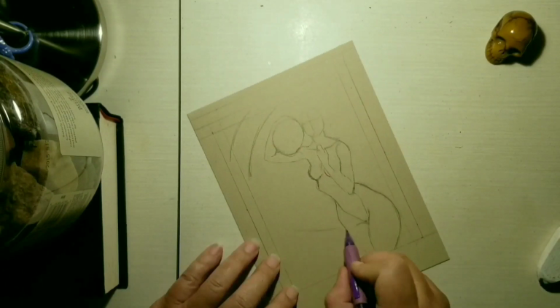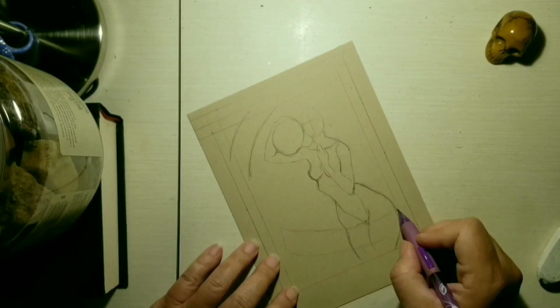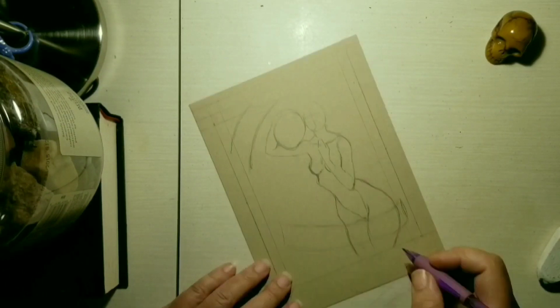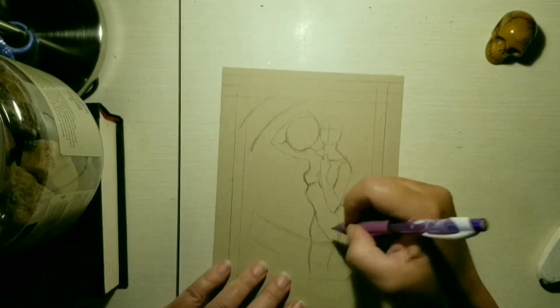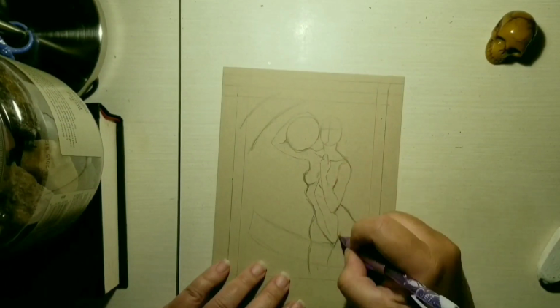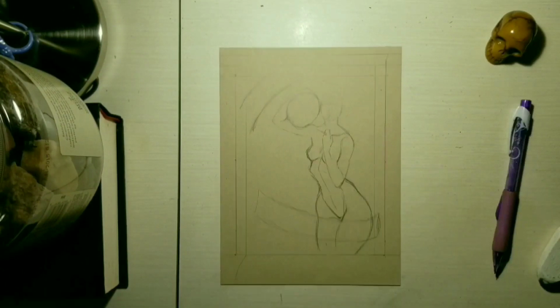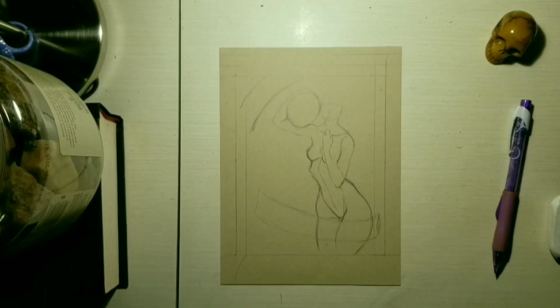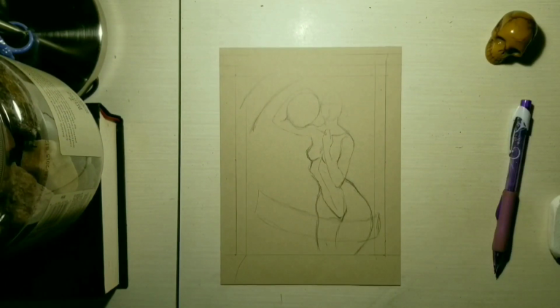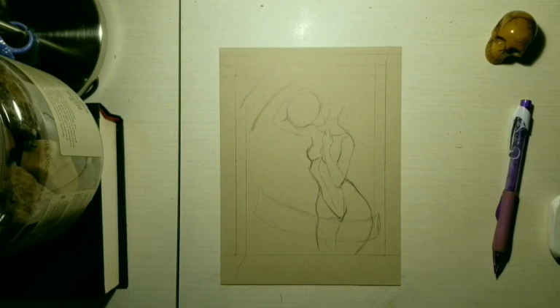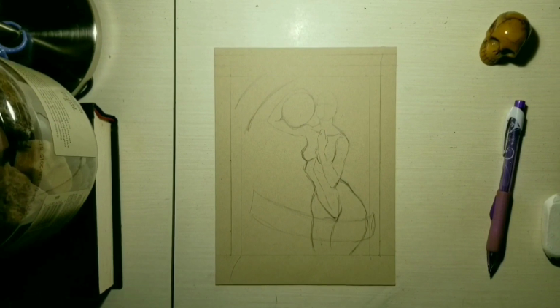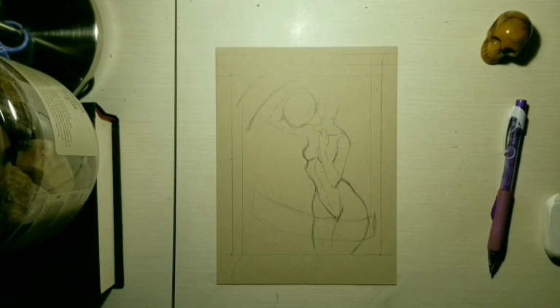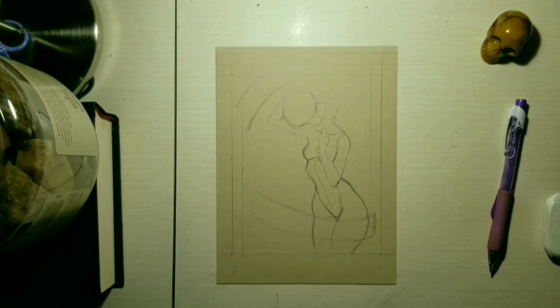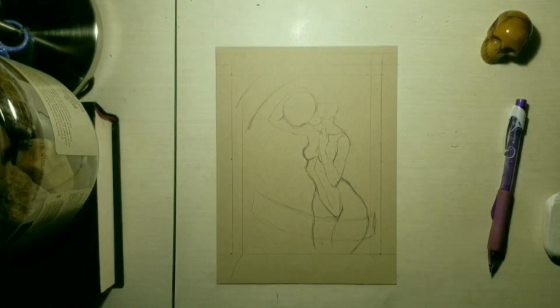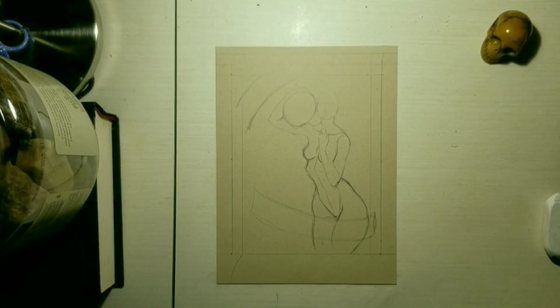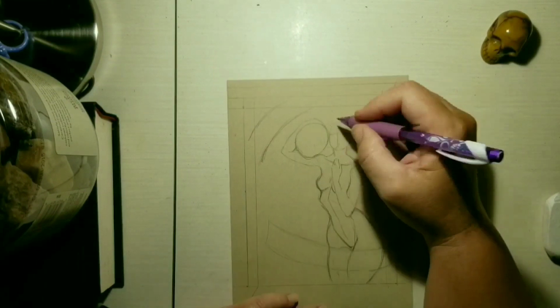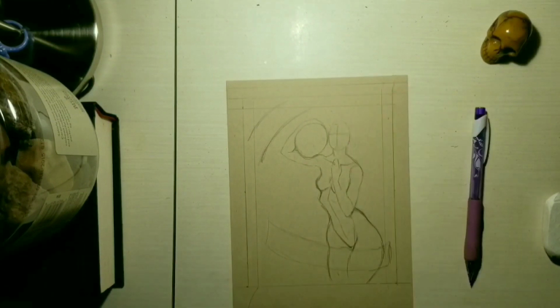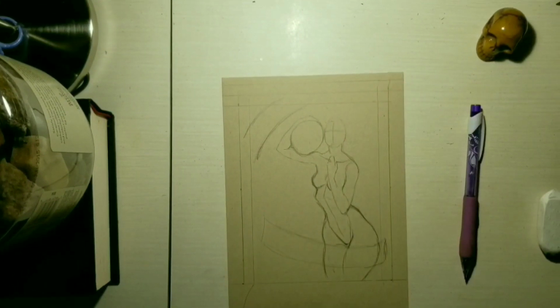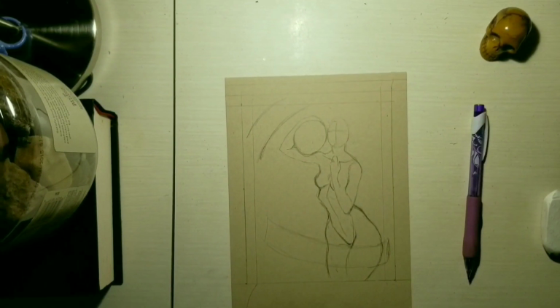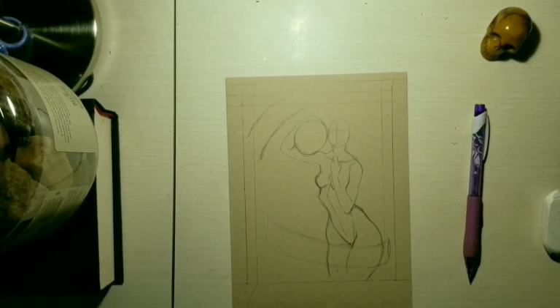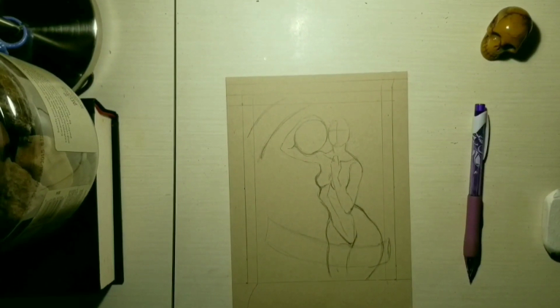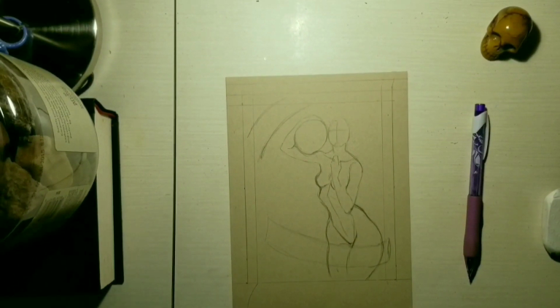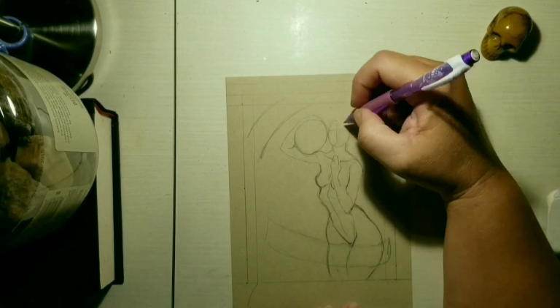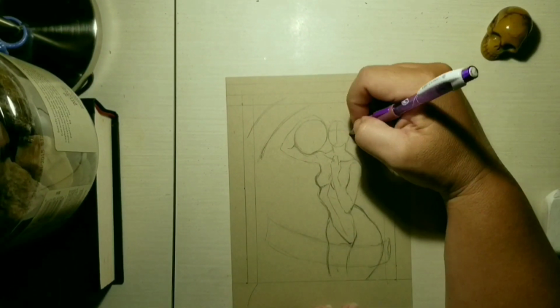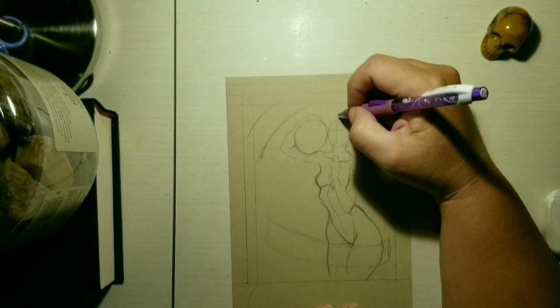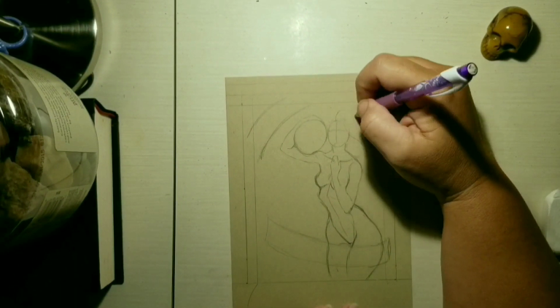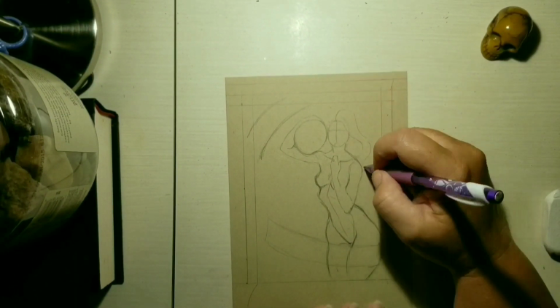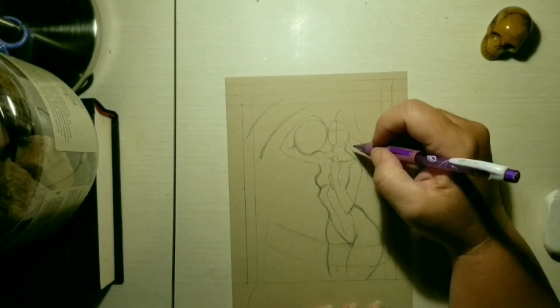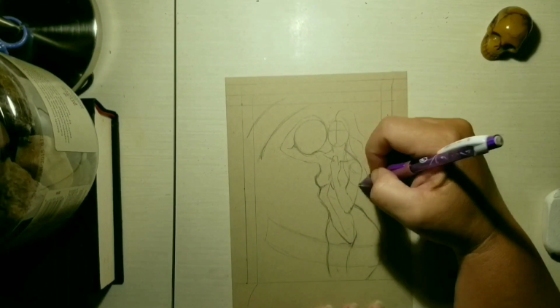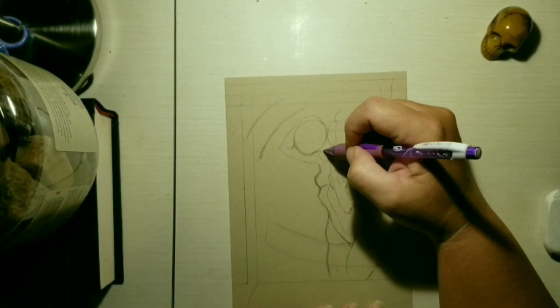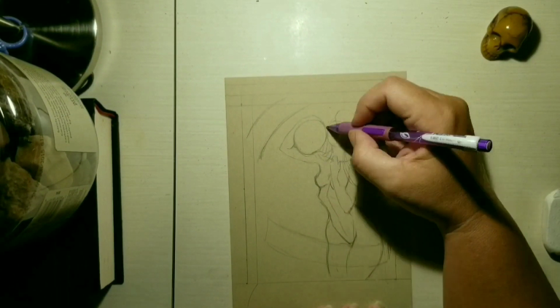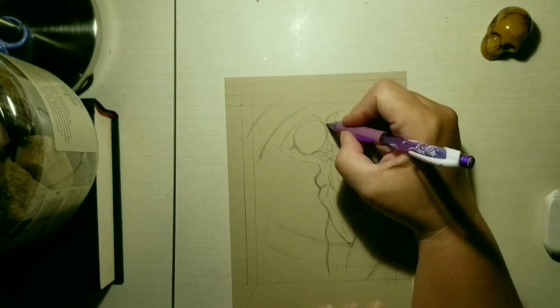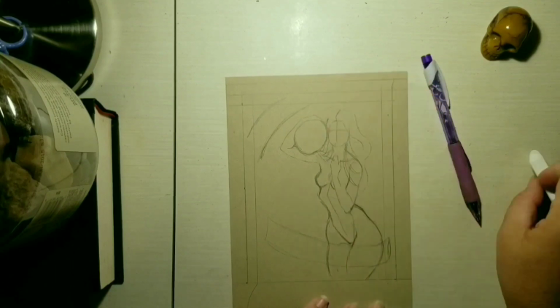This piece is titled Mouthwatering because that was the description that came to mind when I think of that particular fruit.